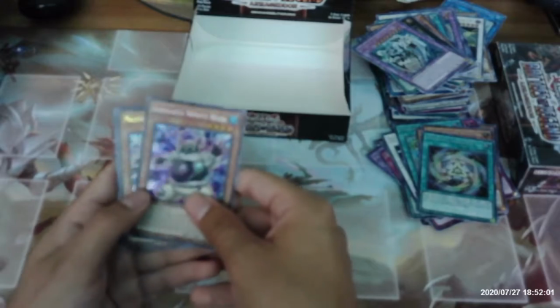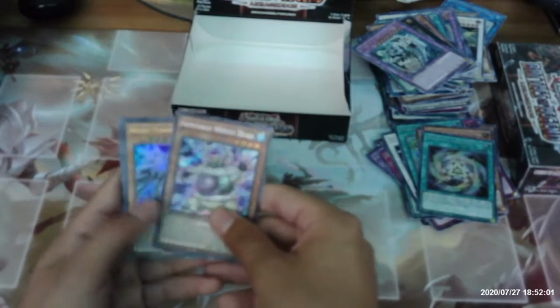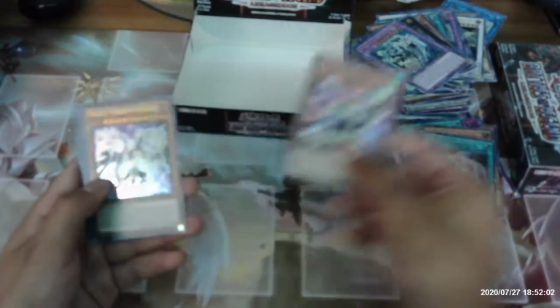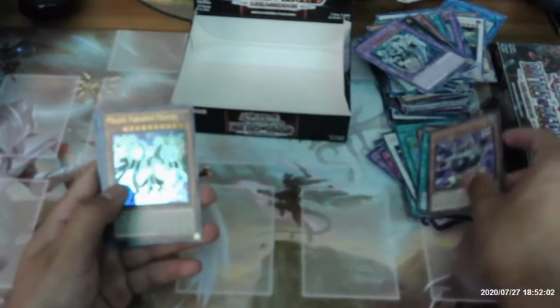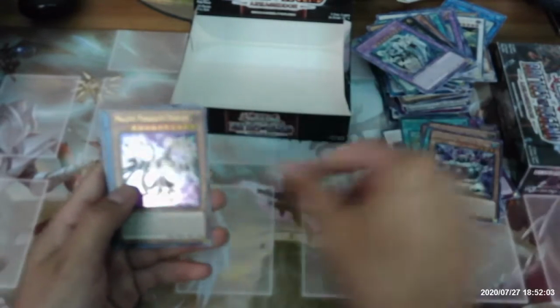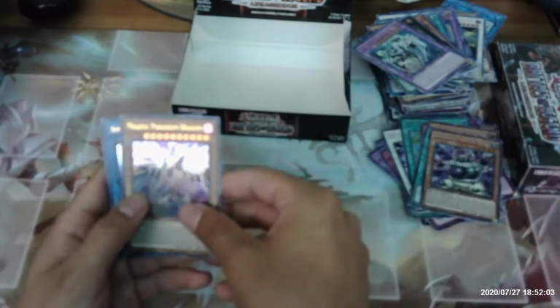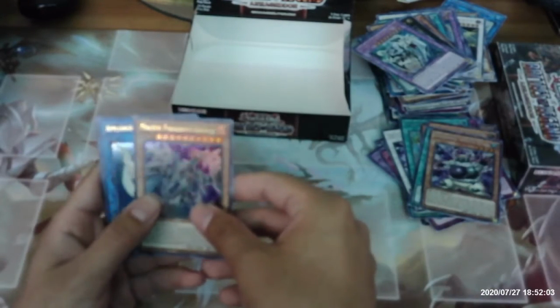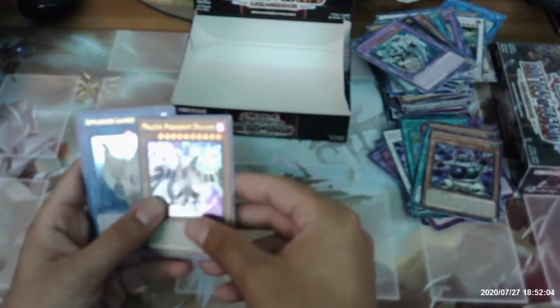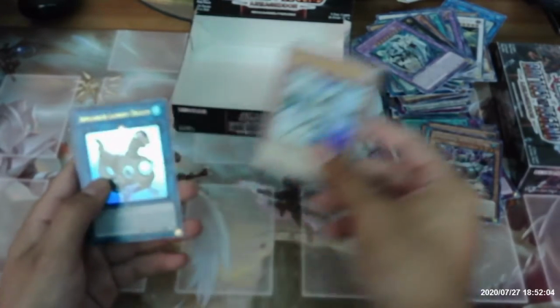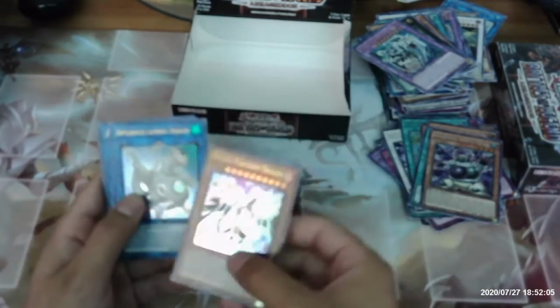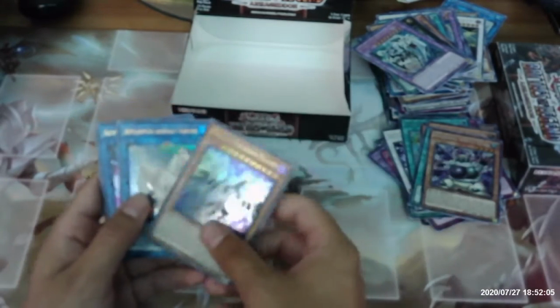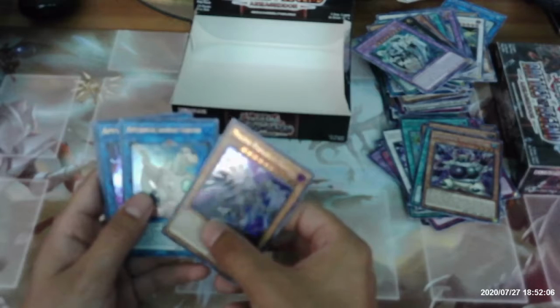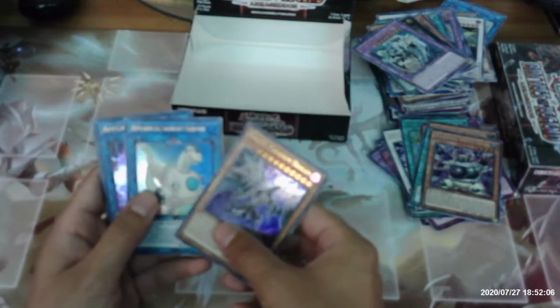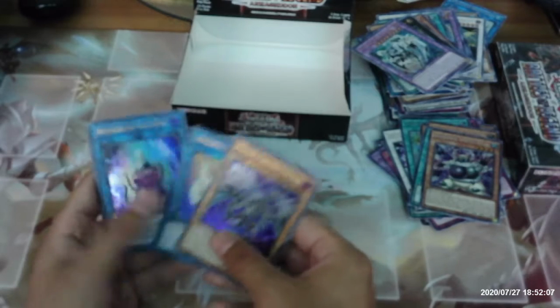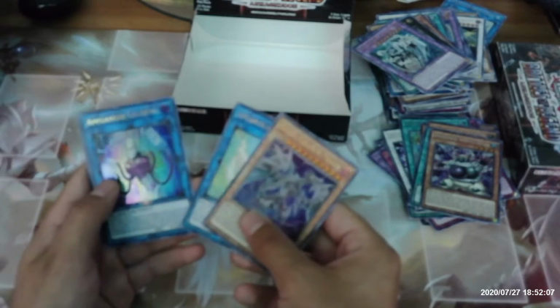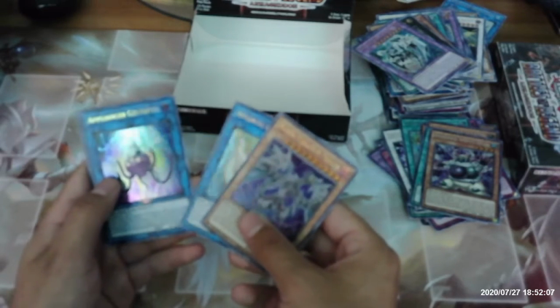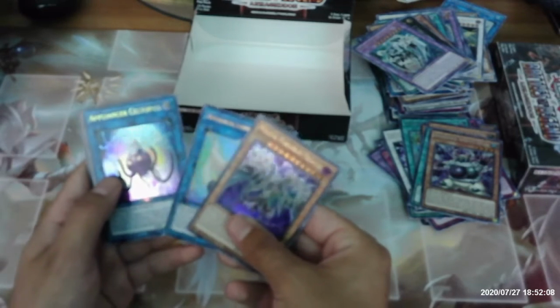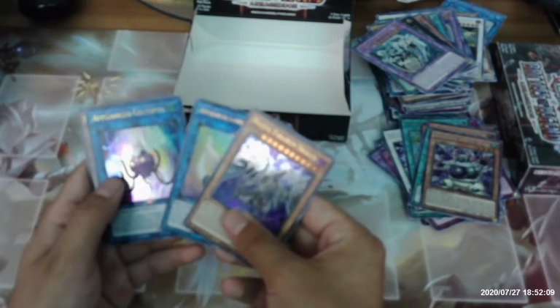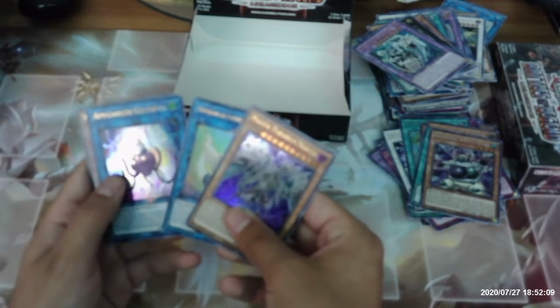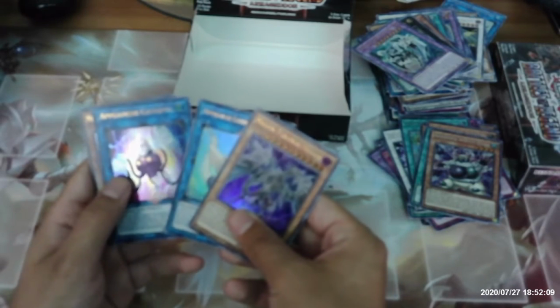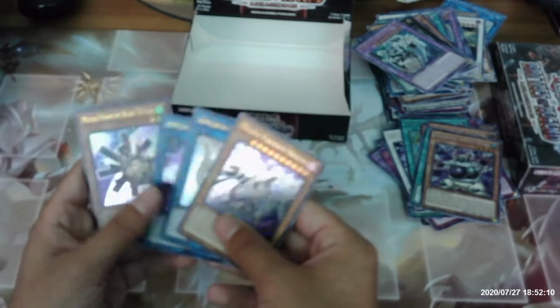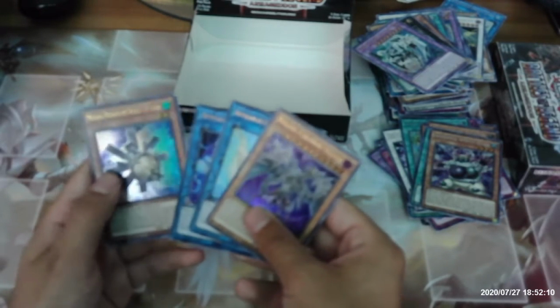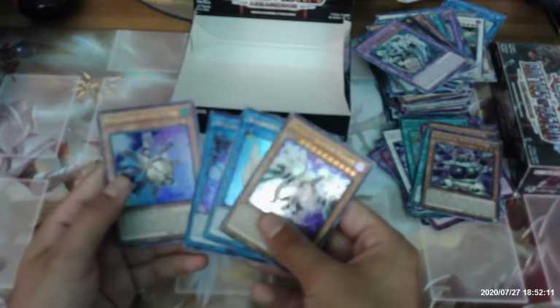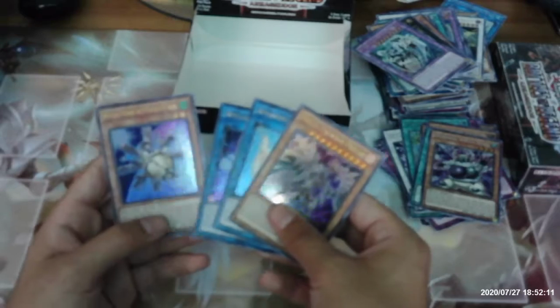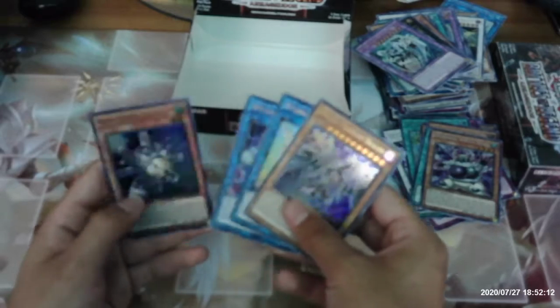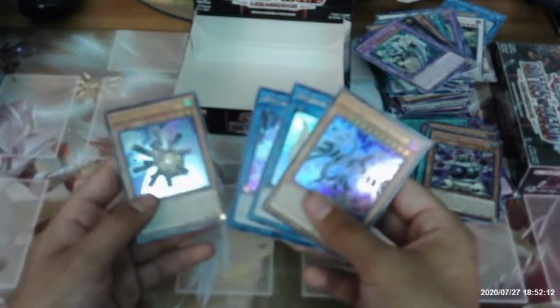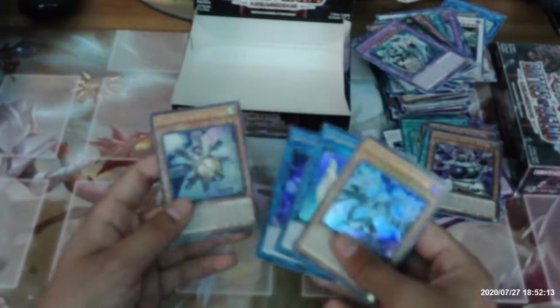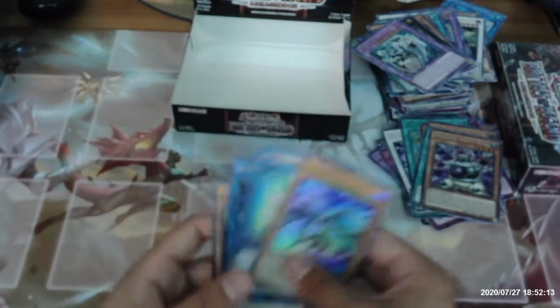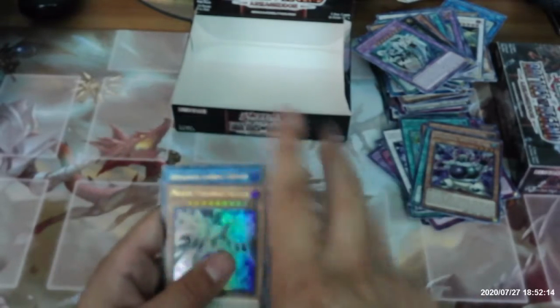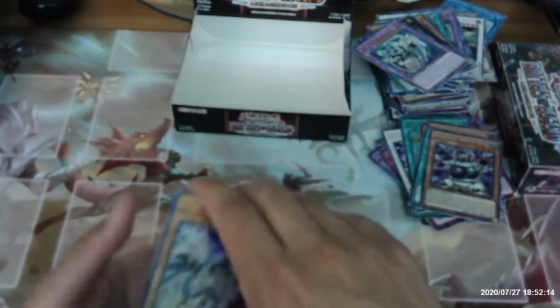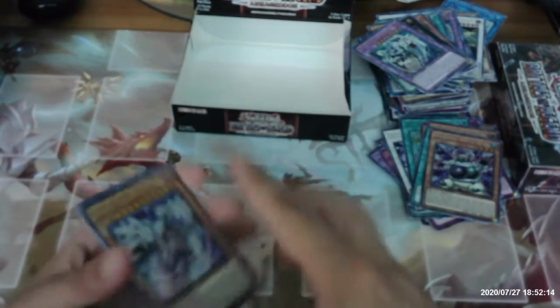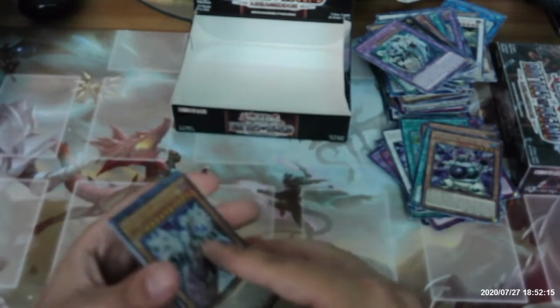Armored White Bear, Malefic Paradigm Dragon, Appliancer Laundry Dragon, Appliancer Celtopus, and Mecha Phantom Beast O-Lion to round off the second box.